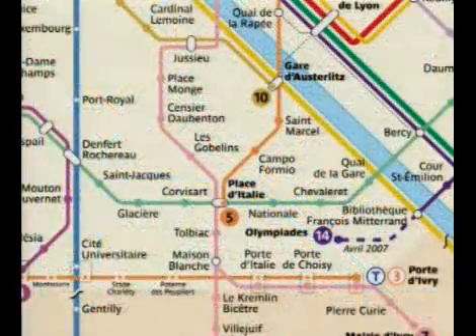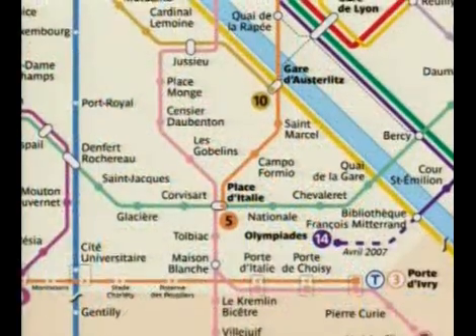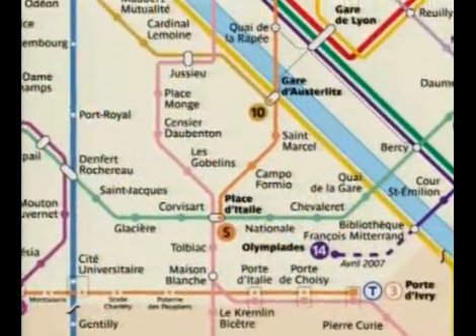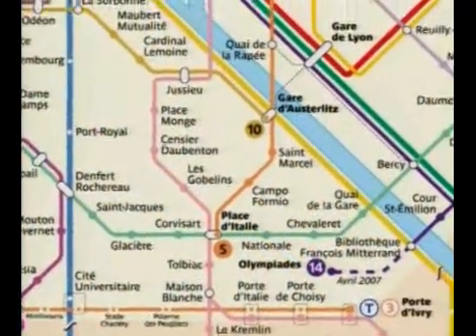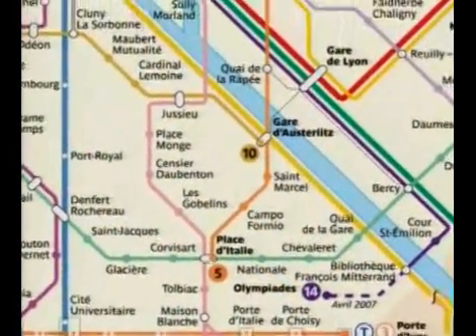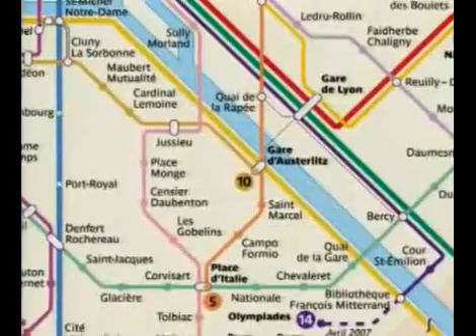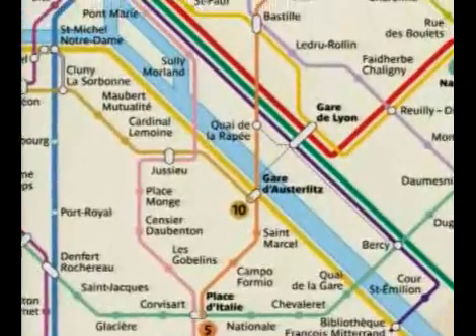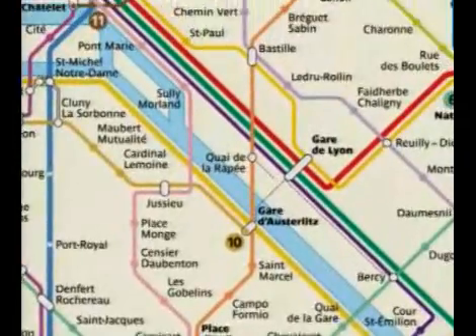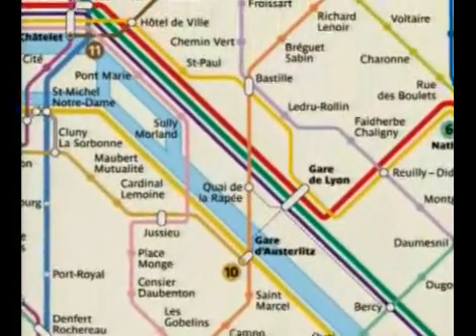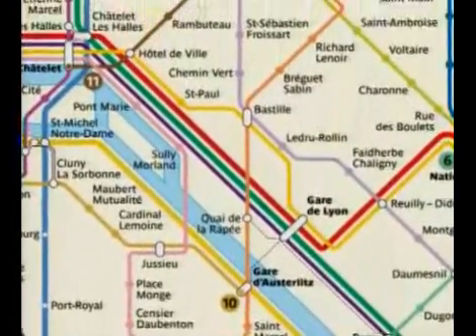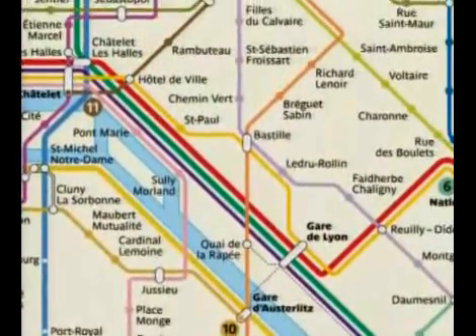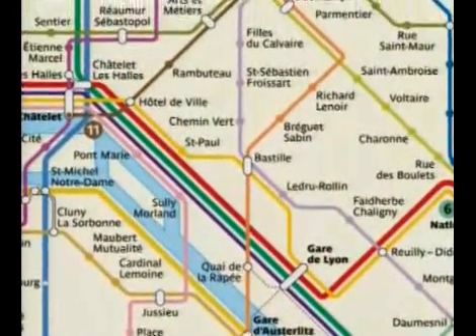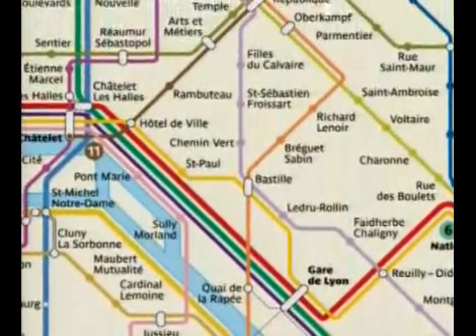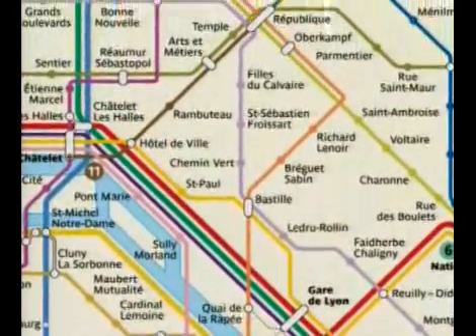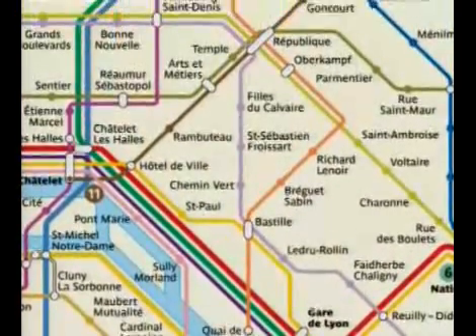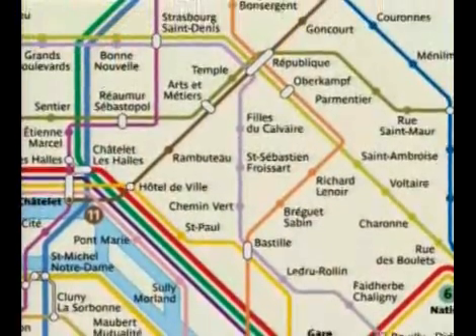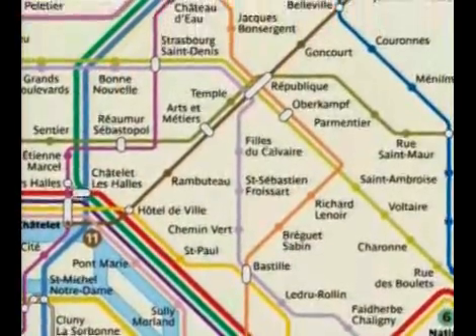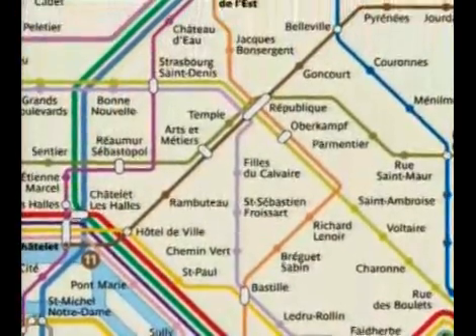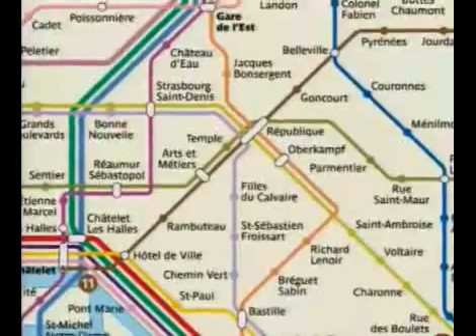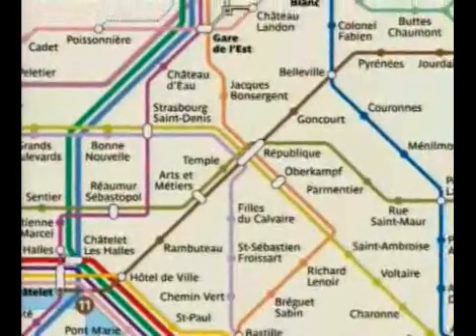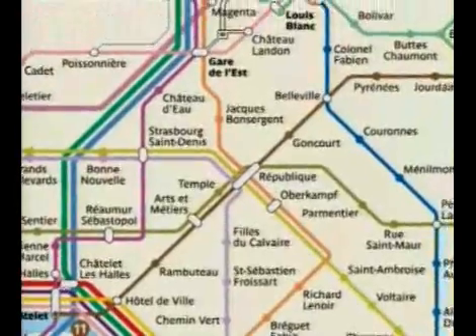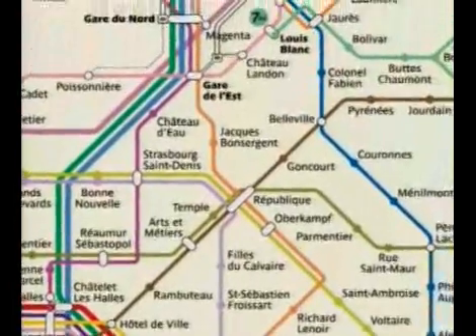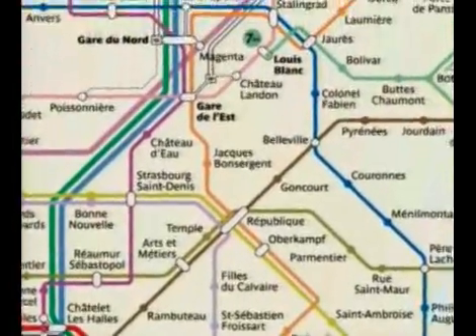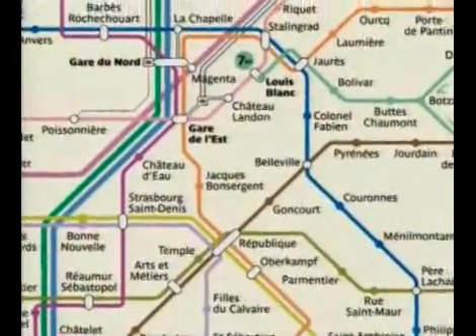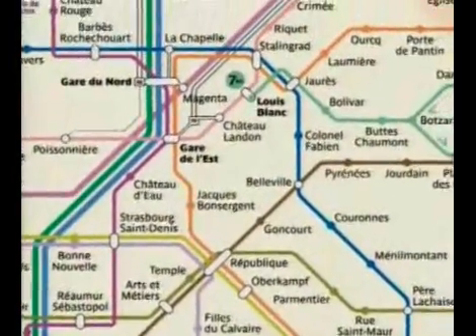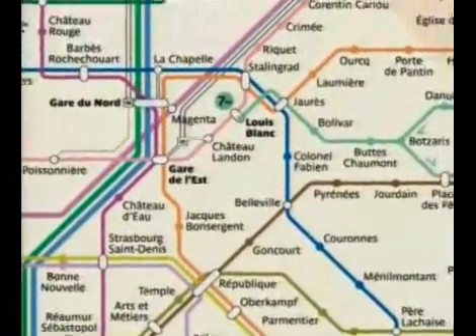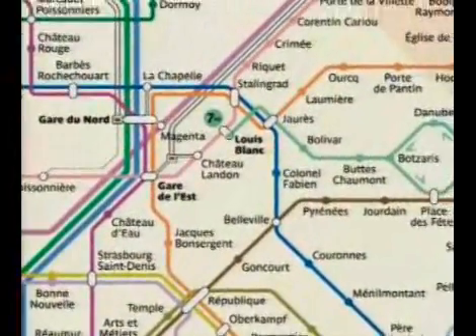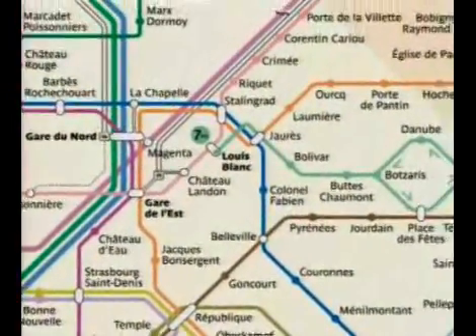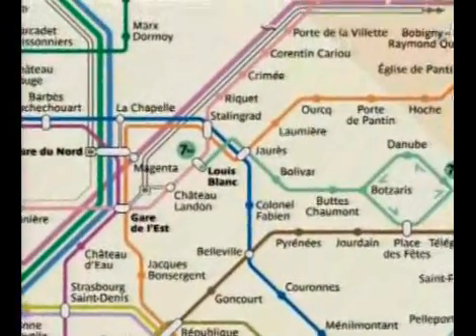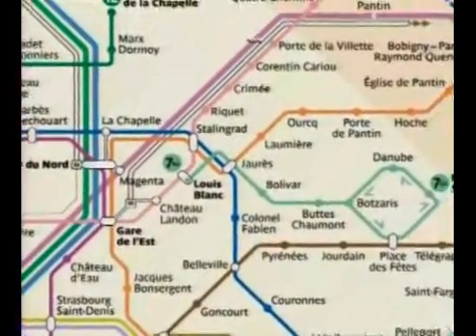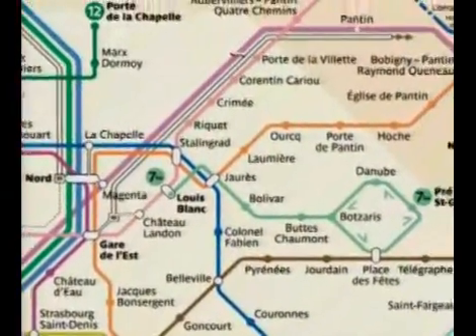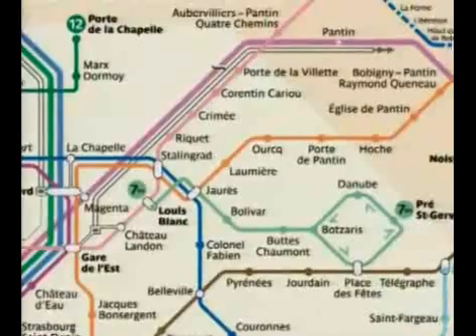Les 14,6 km de la ligne numéro 5 sont principalement en tunnel. La ligne fait brièvement surface pour traverser la Seine et à l'arrivée à la station de Bobigny-Pablo Picasso, le terminus de la ligne dans les faubourgs du nord-est.